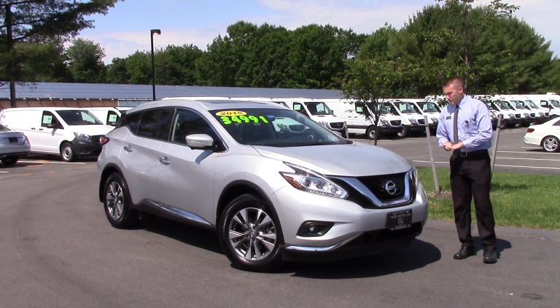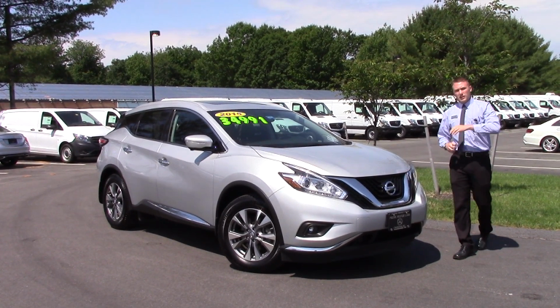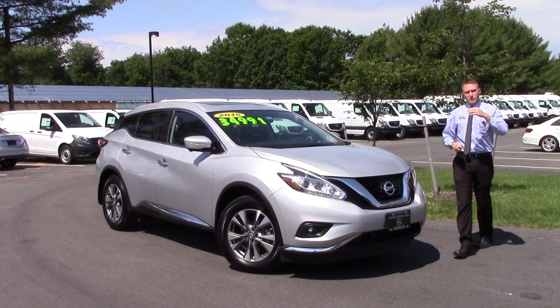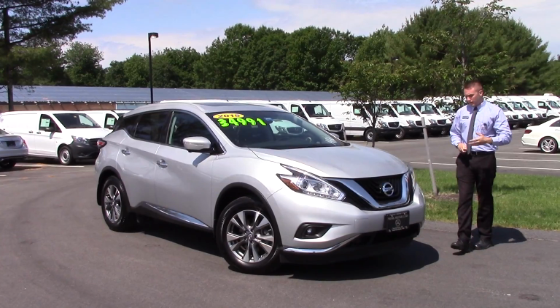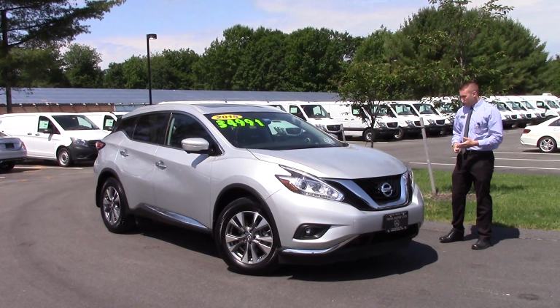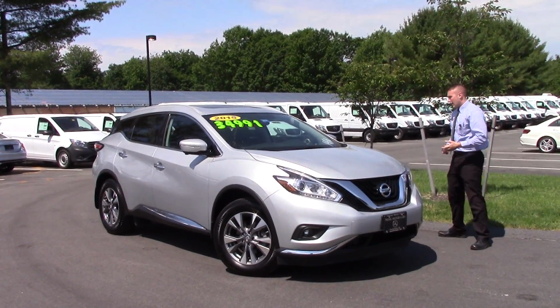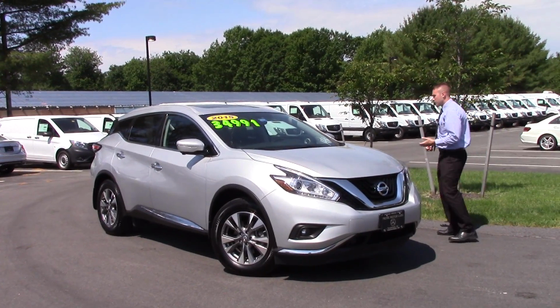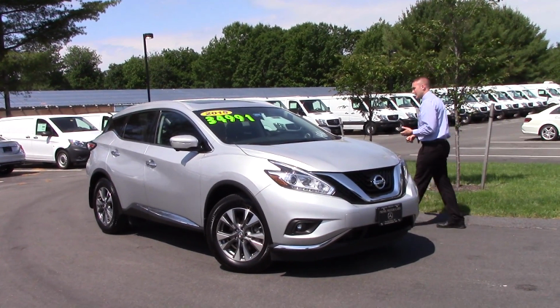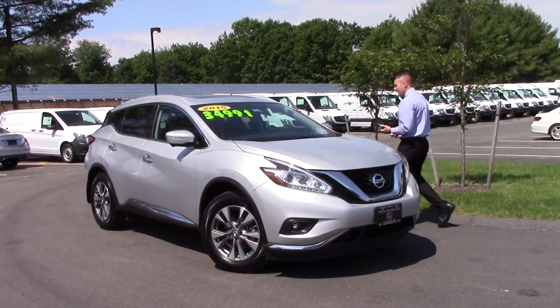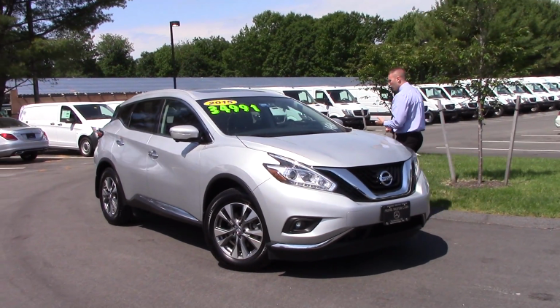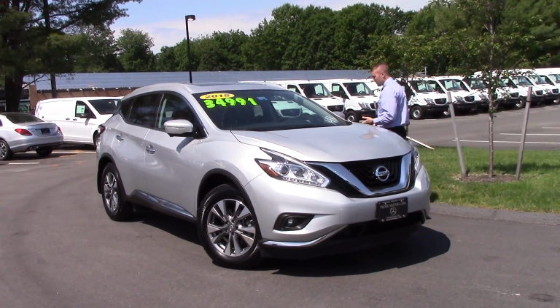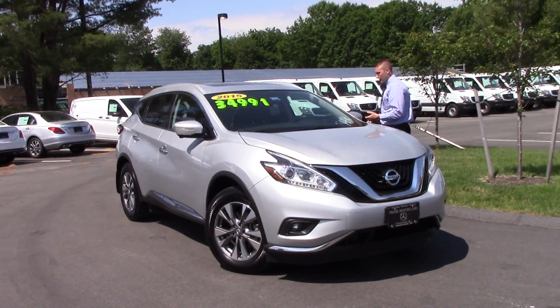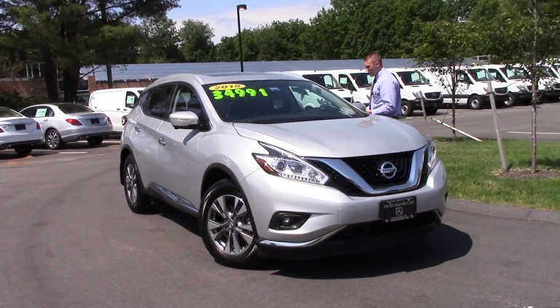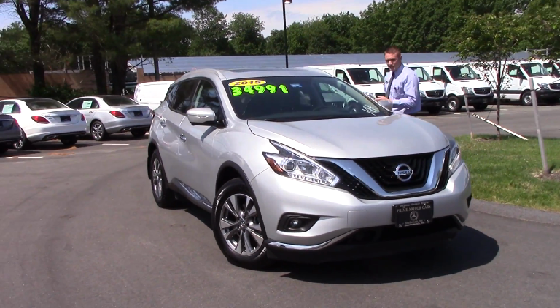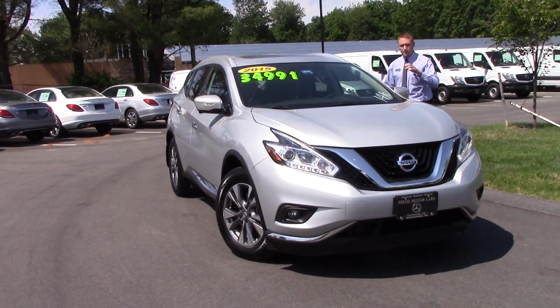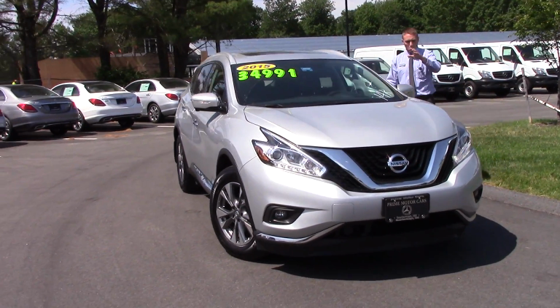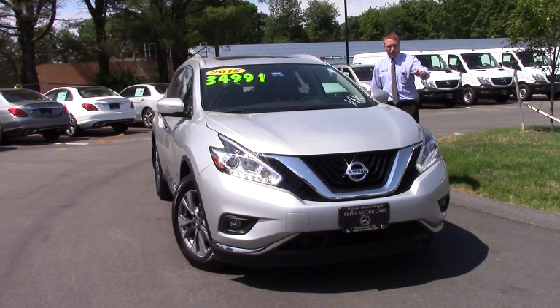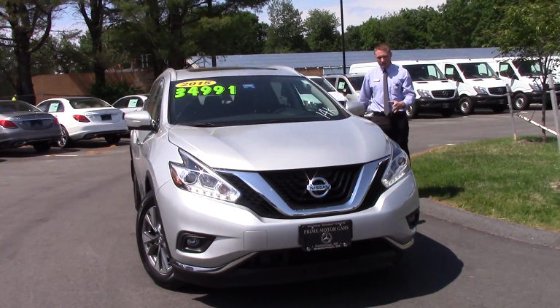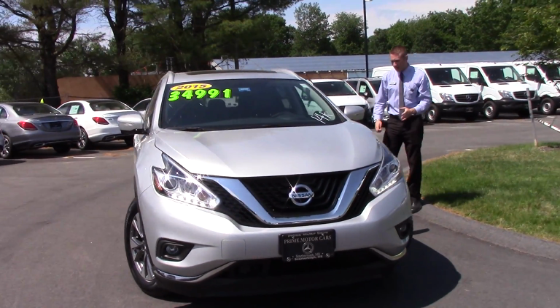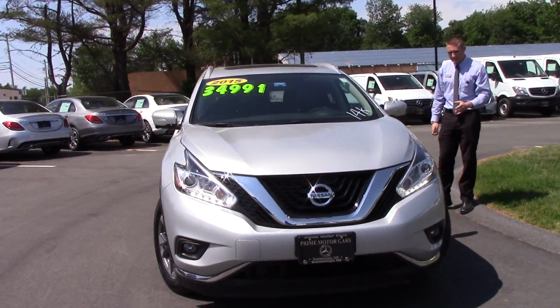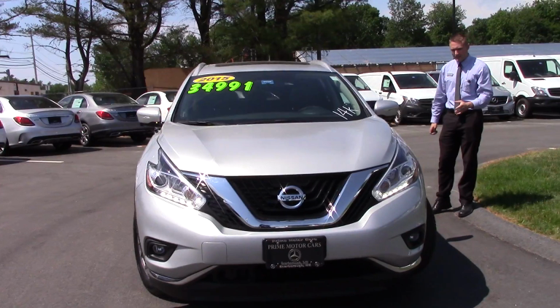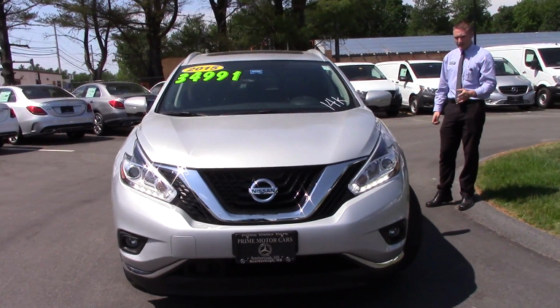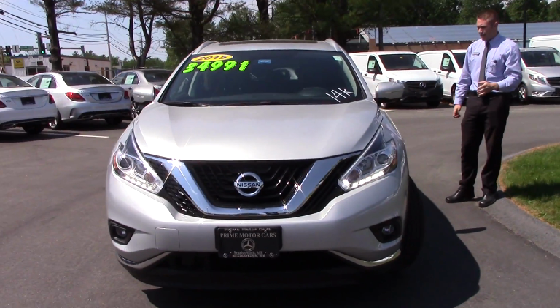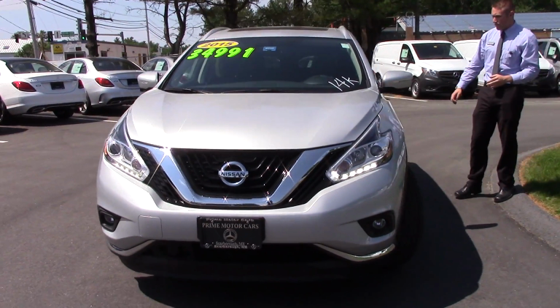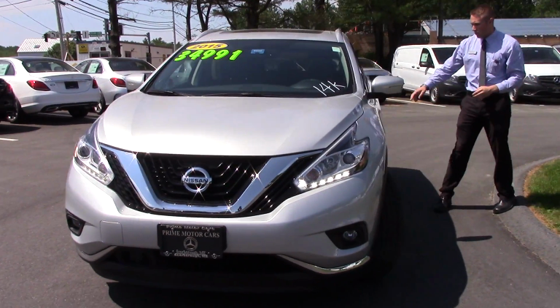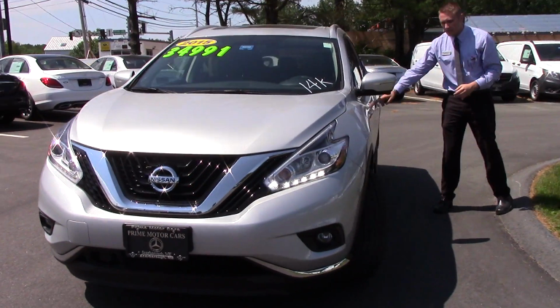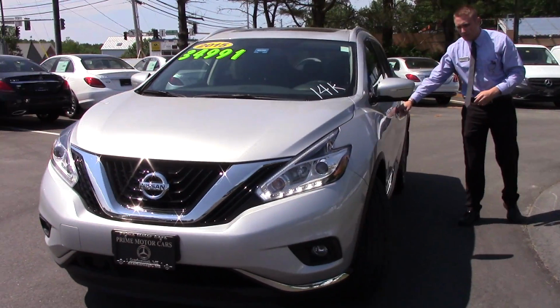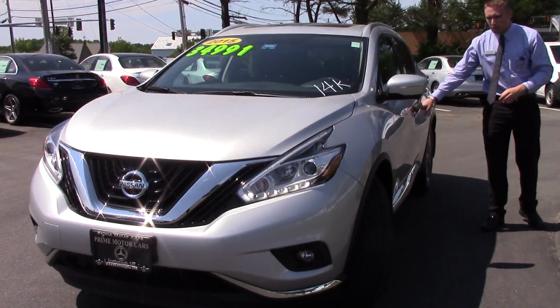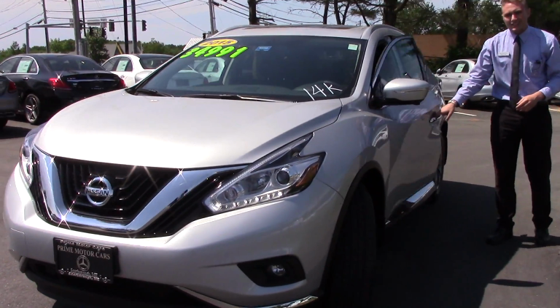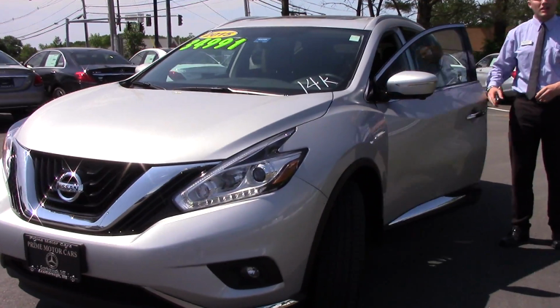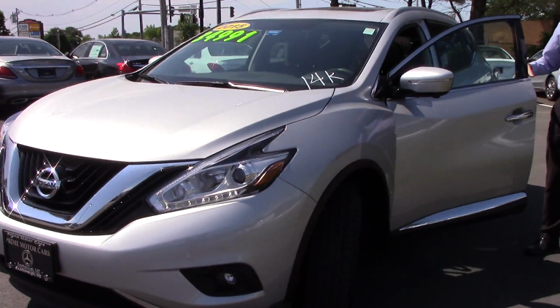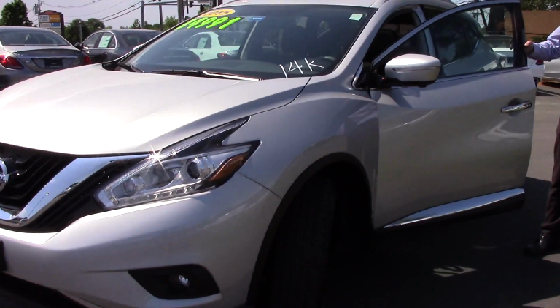So I want to just bring you around so you can see the inside of the car. As you can see, both walking around the front and the side, the car's in practically brand new condition.